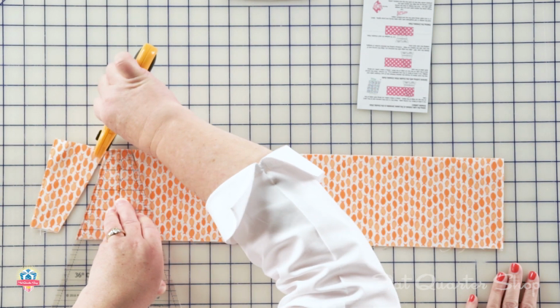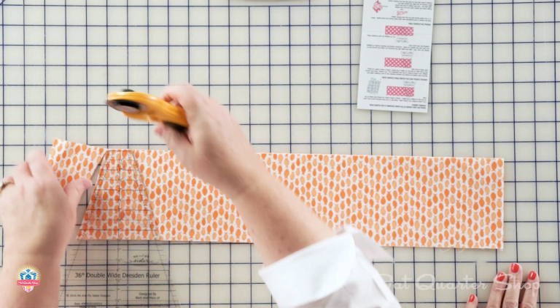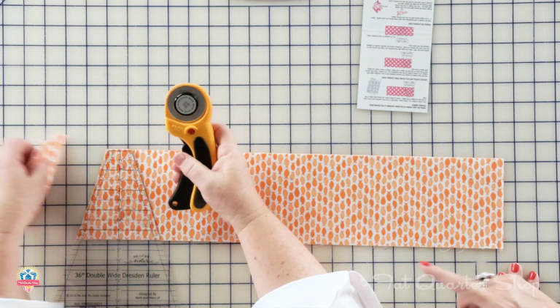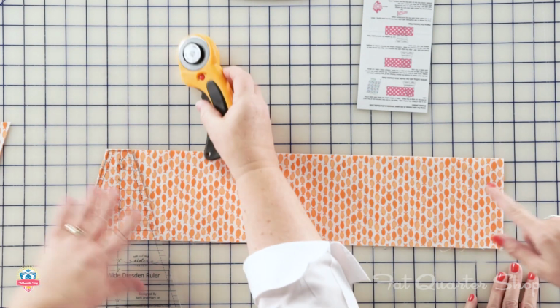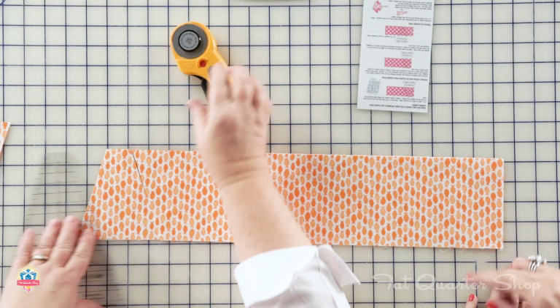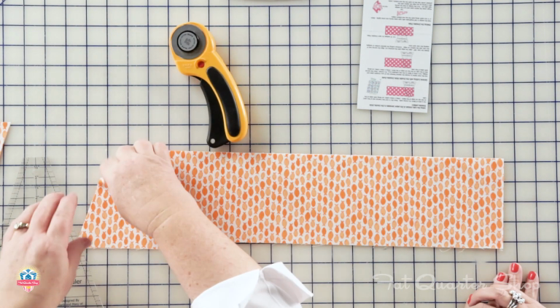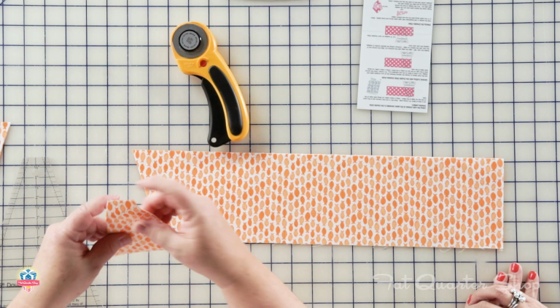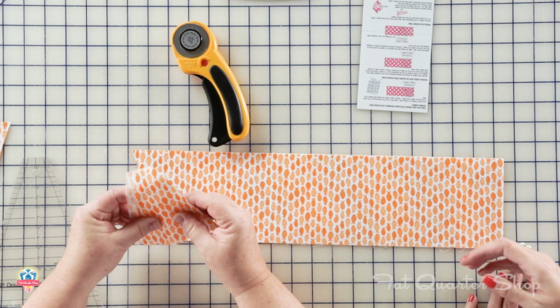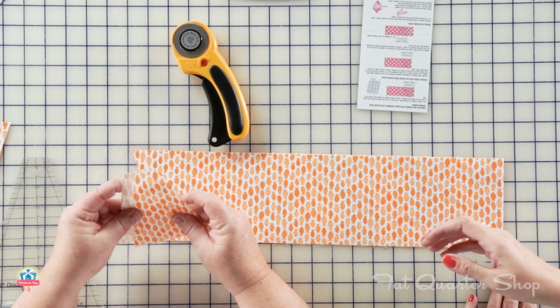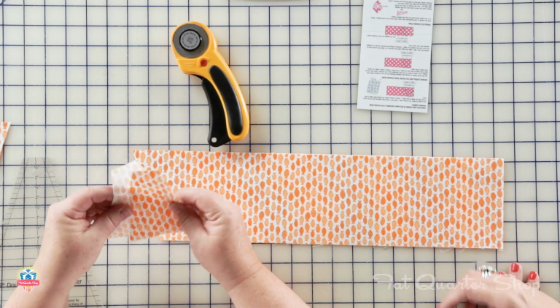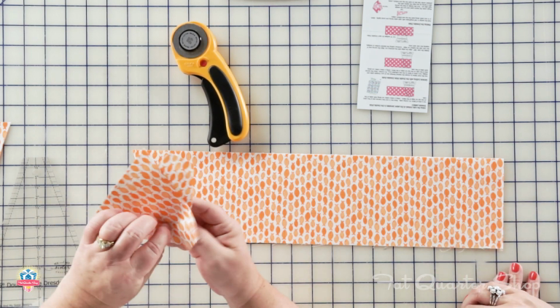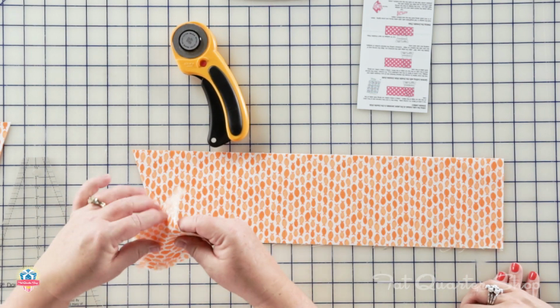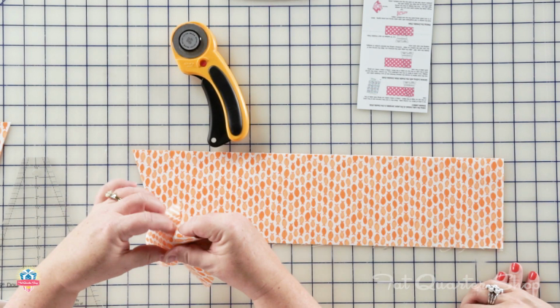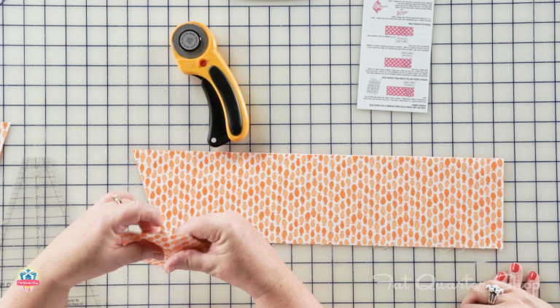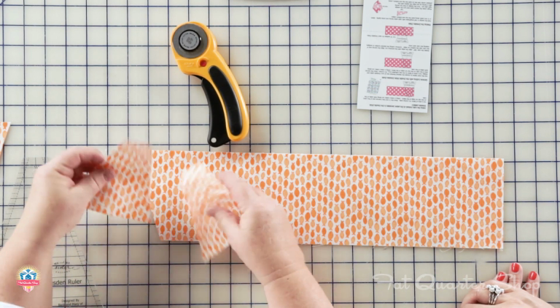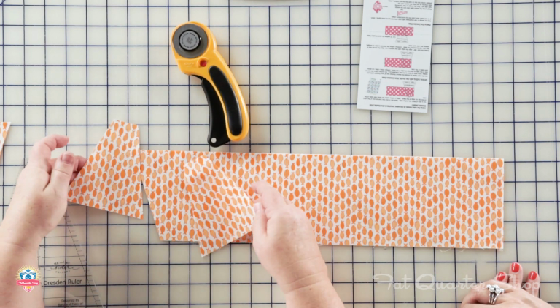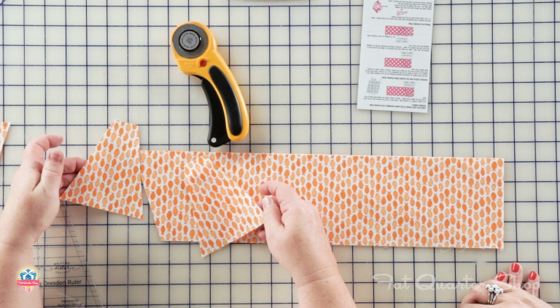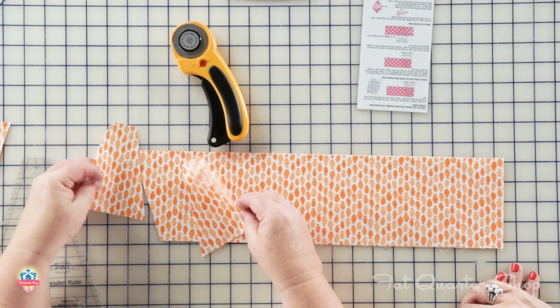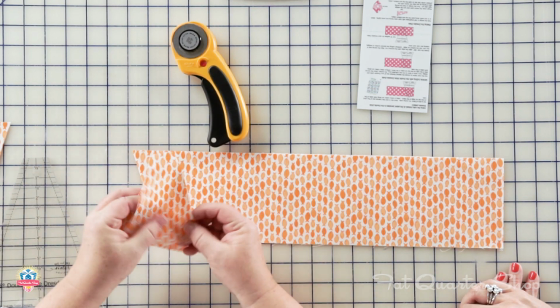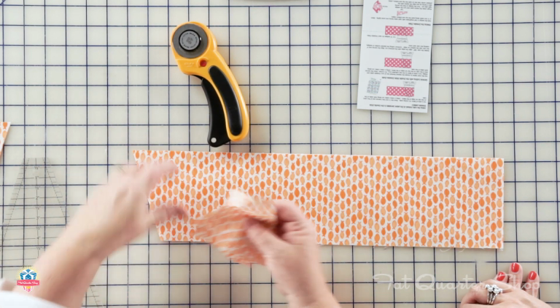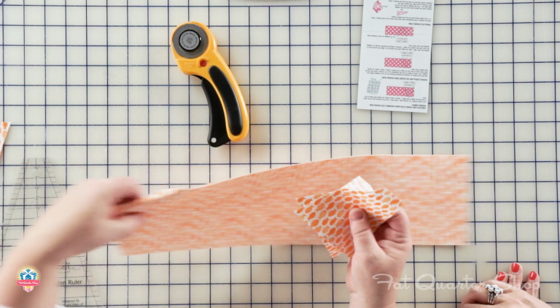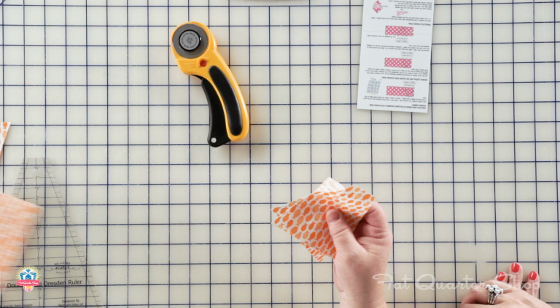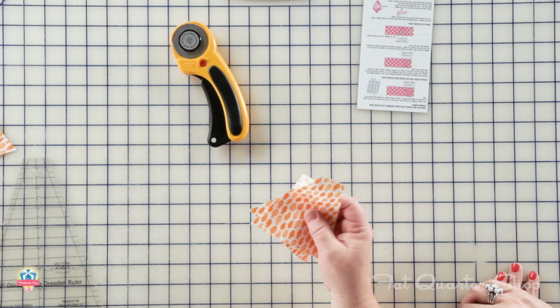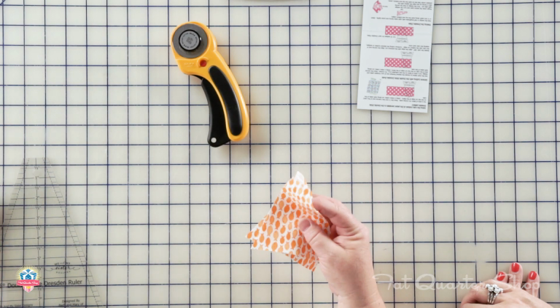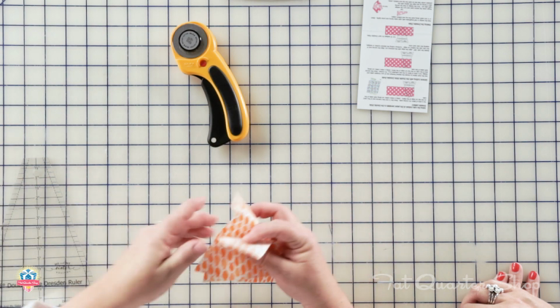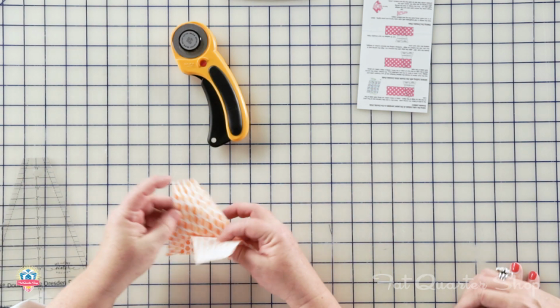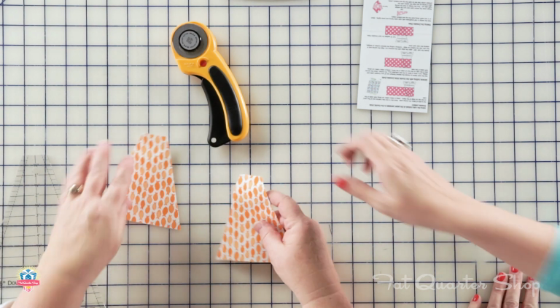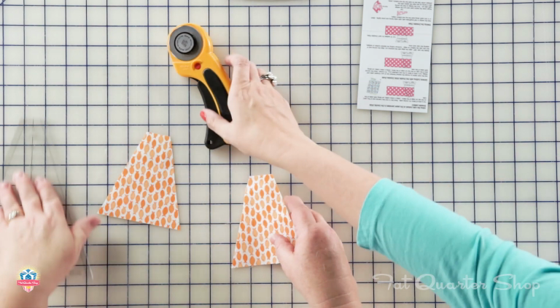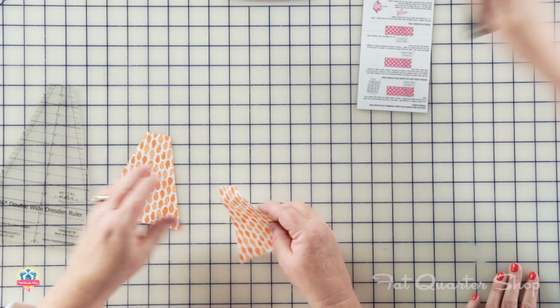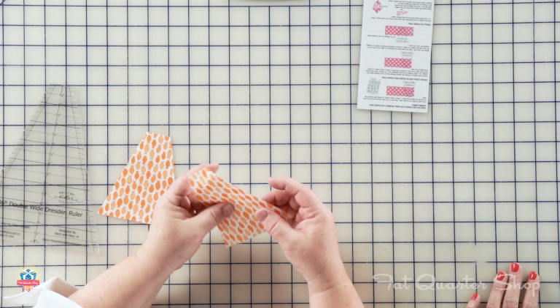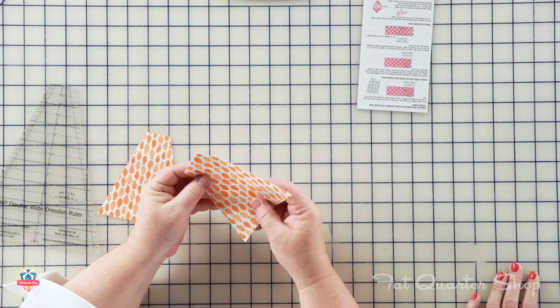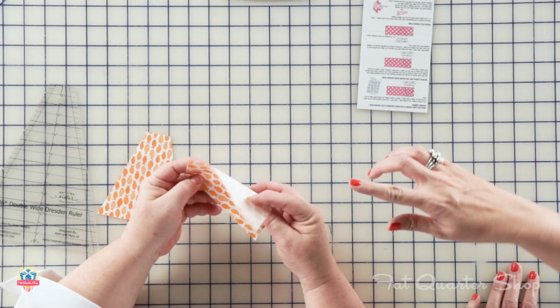You're going to get 10 across? Yes. So you've got your little wedges now. We would just go ahead and continue cutting 10.